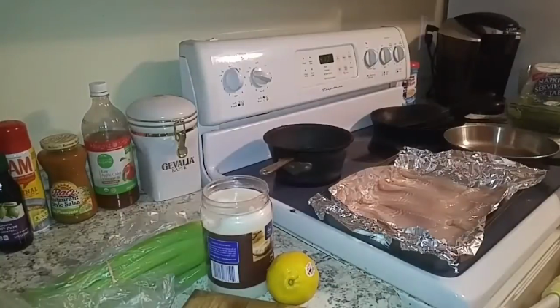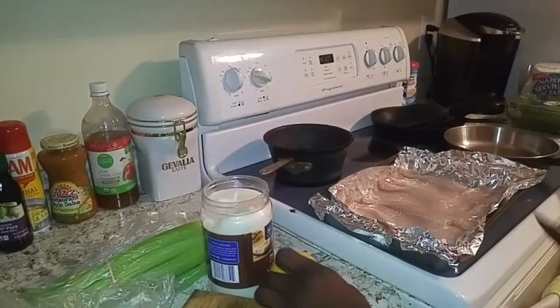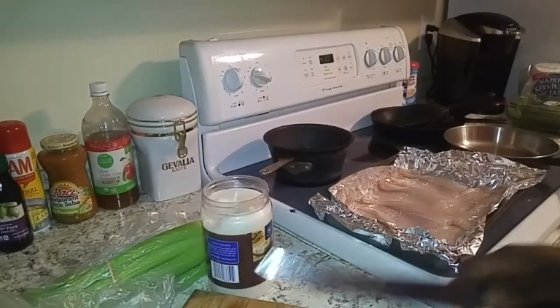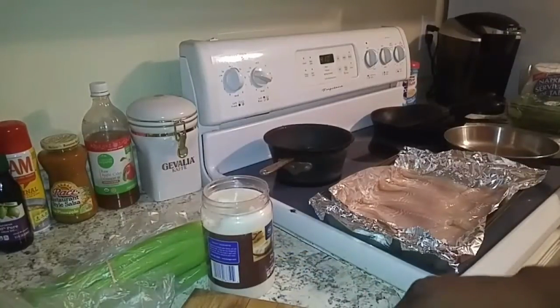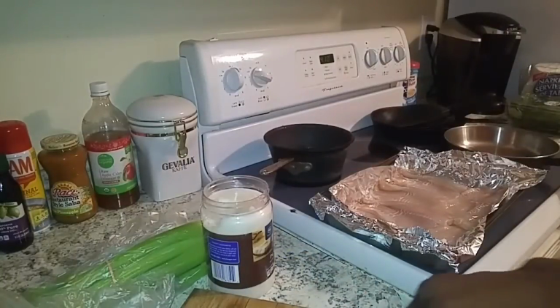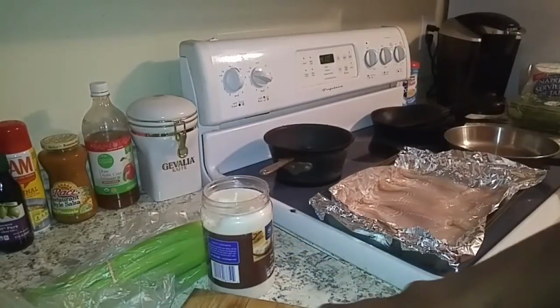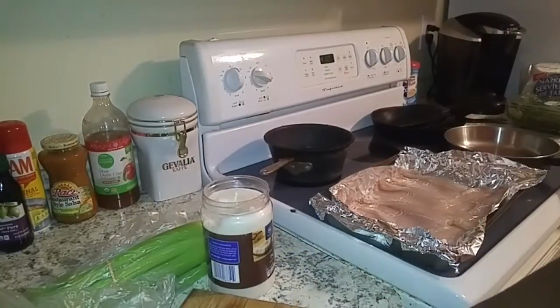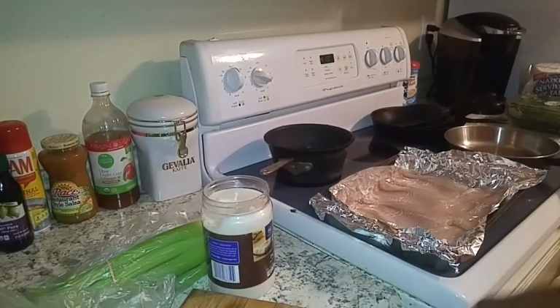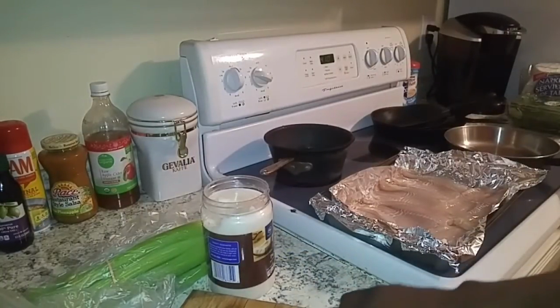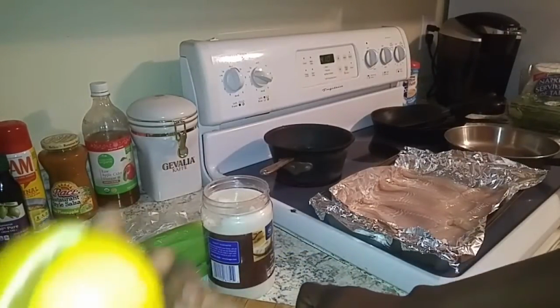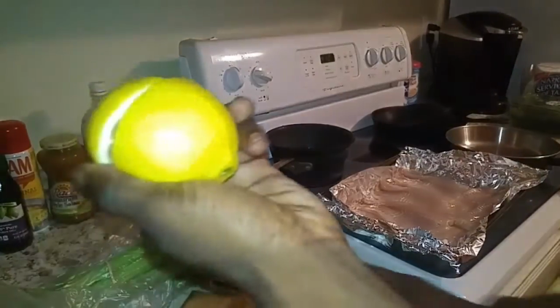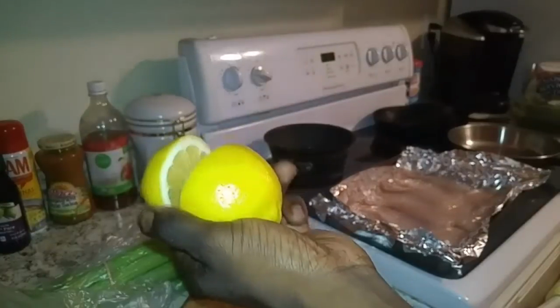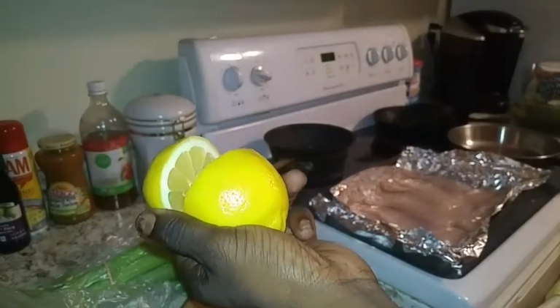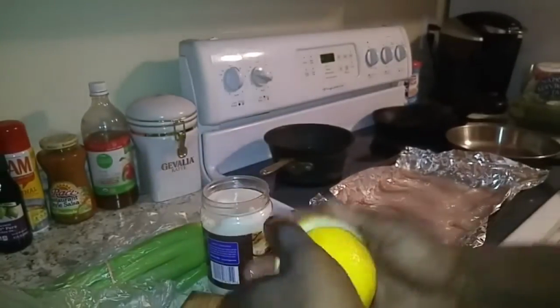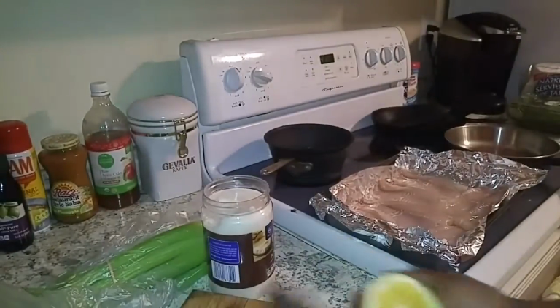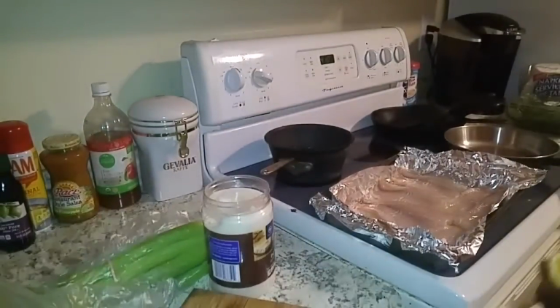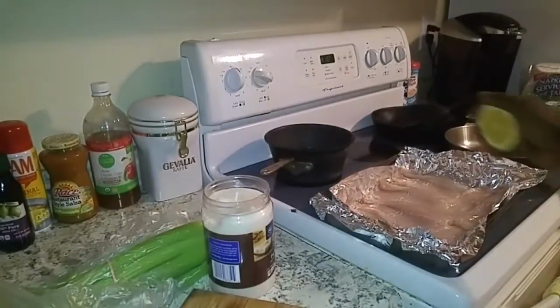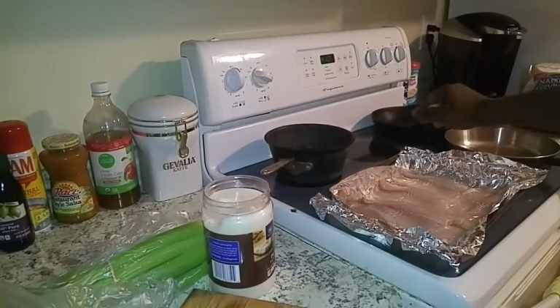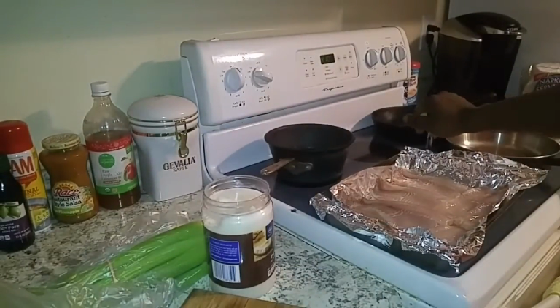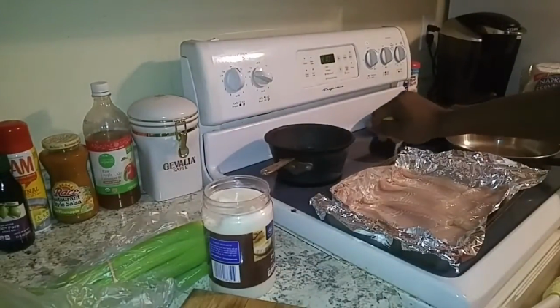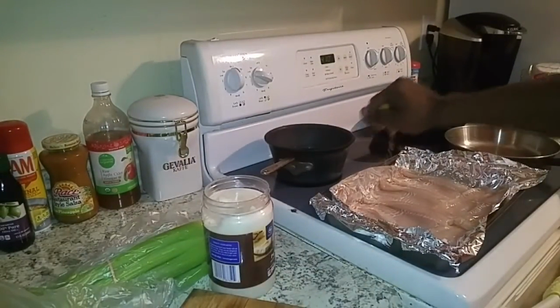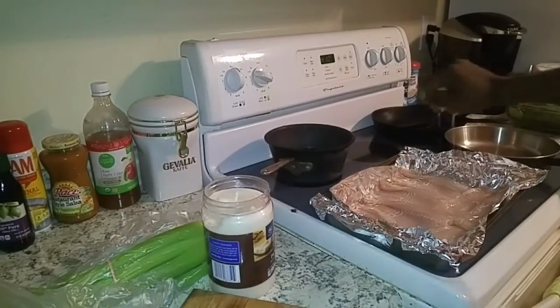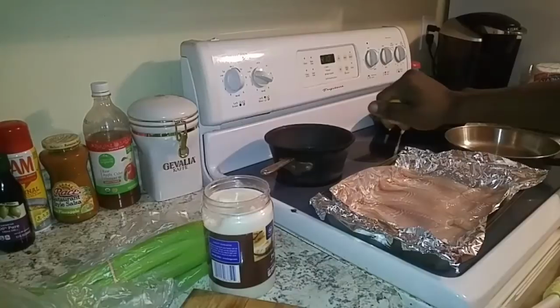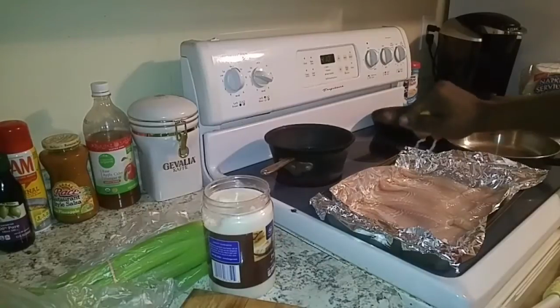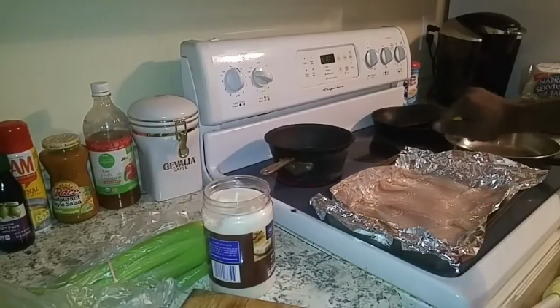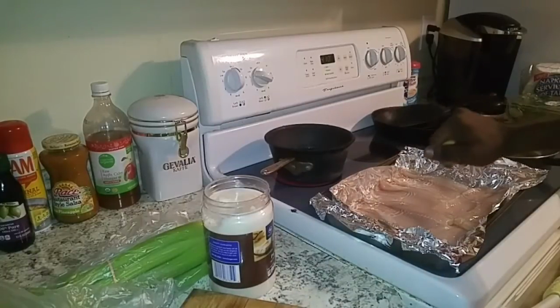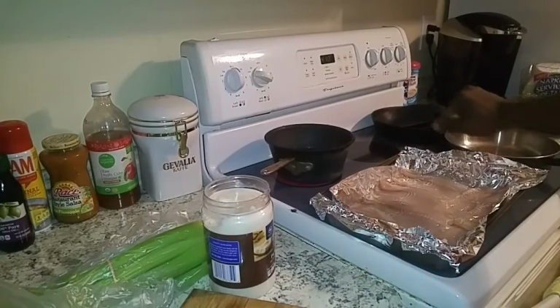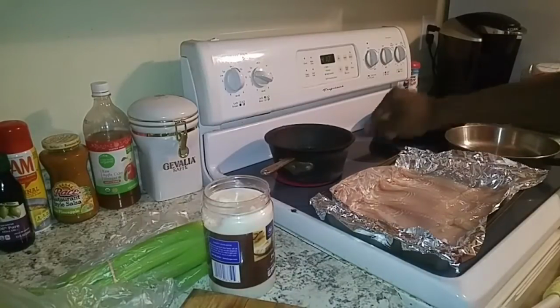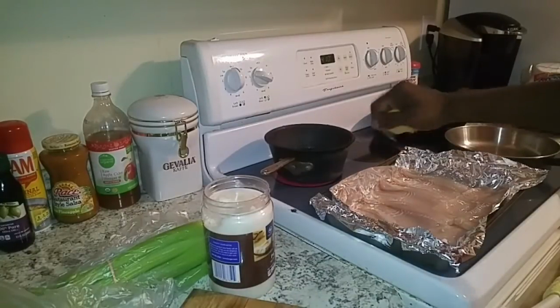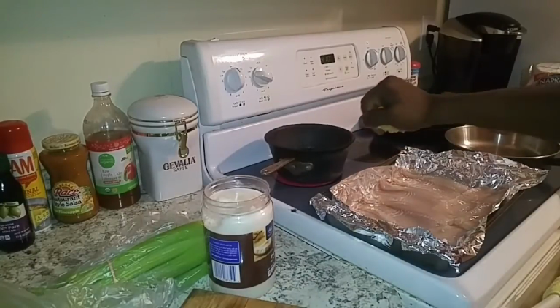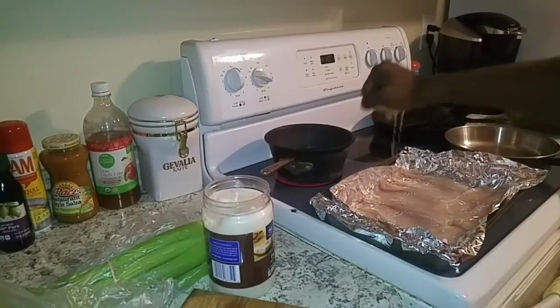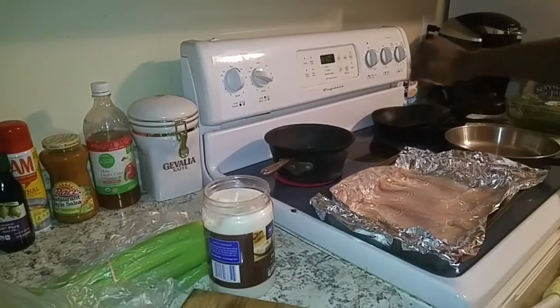Alright, let's start by chopping this lemon in half and getting some juice on the tilapia. It's going to bring those flavors right out.